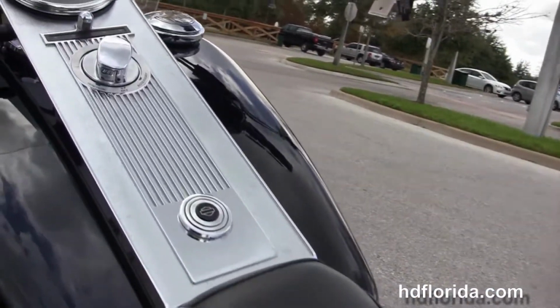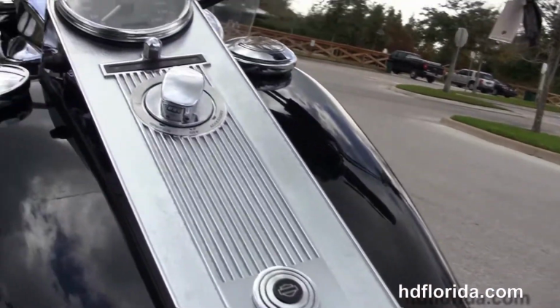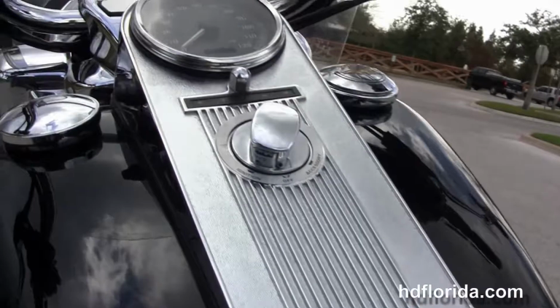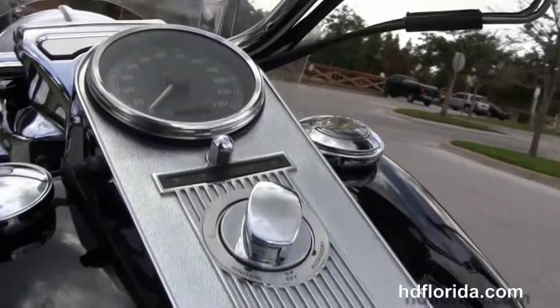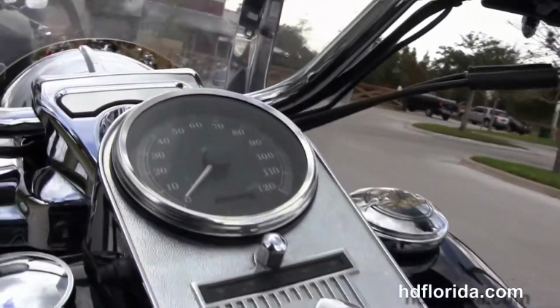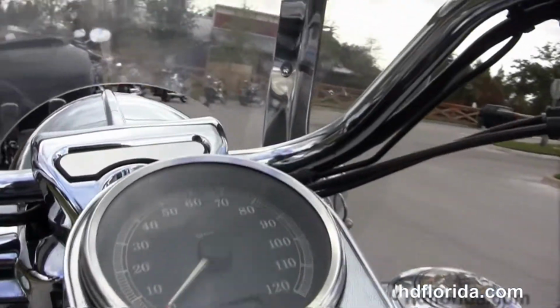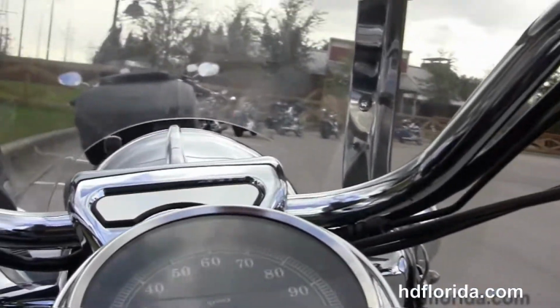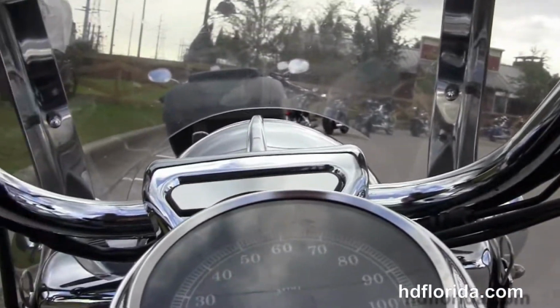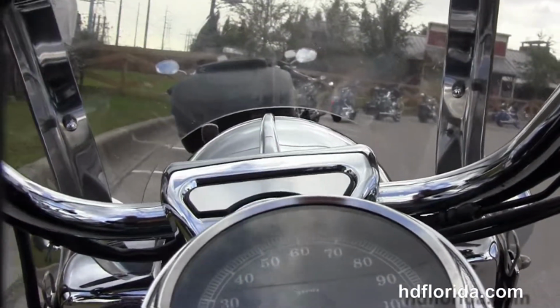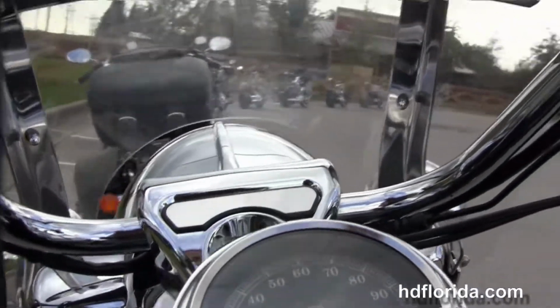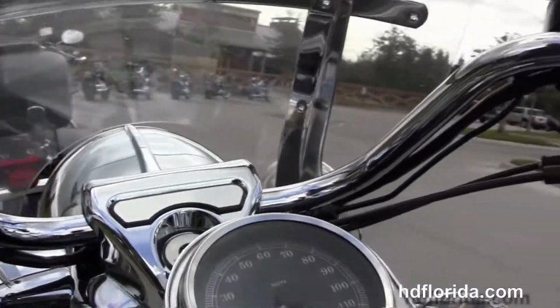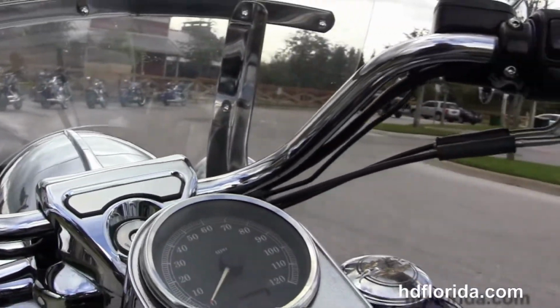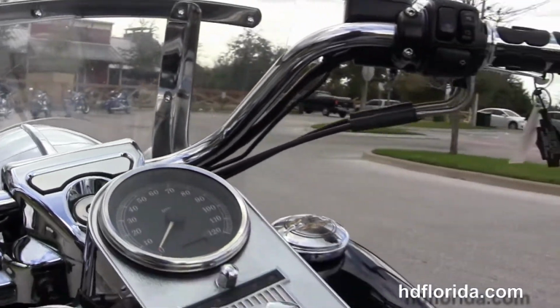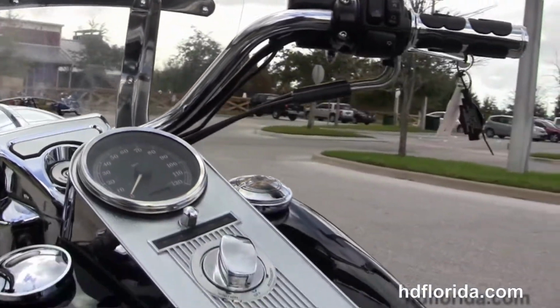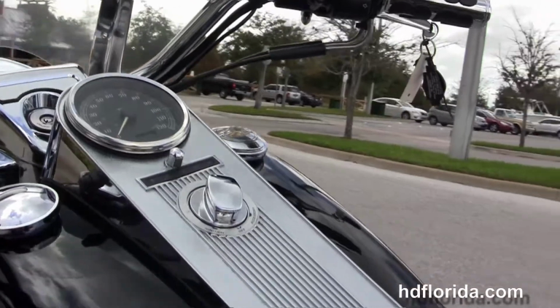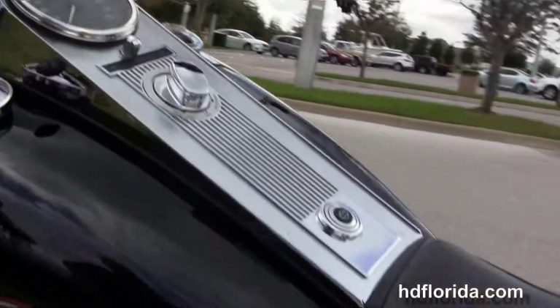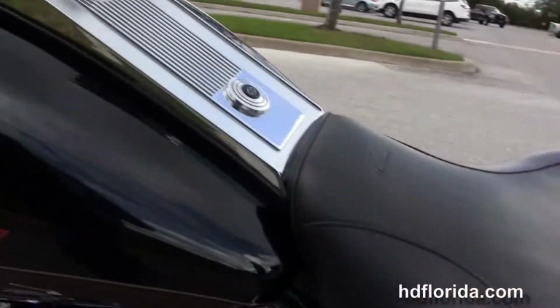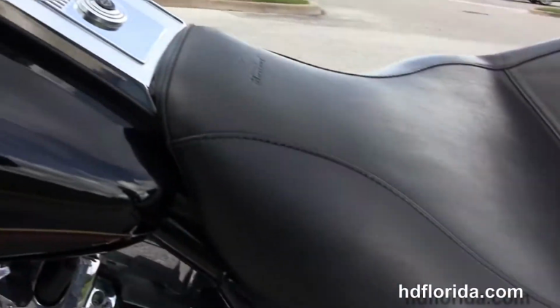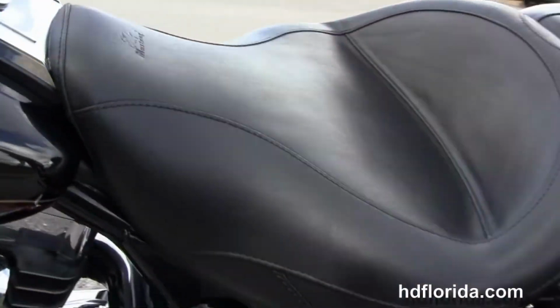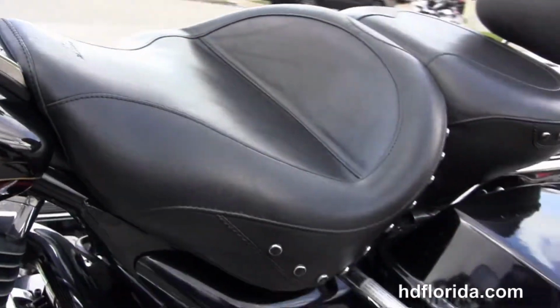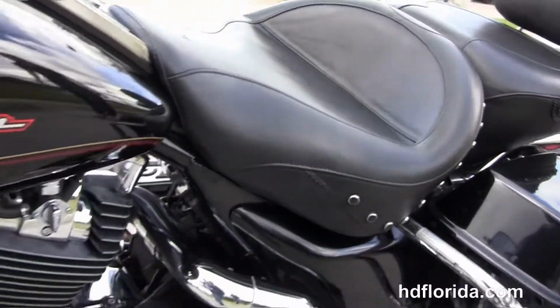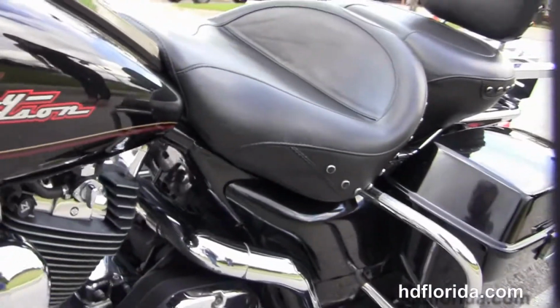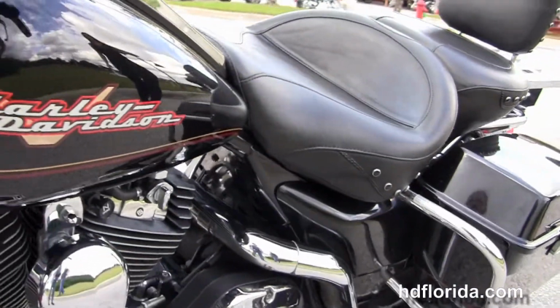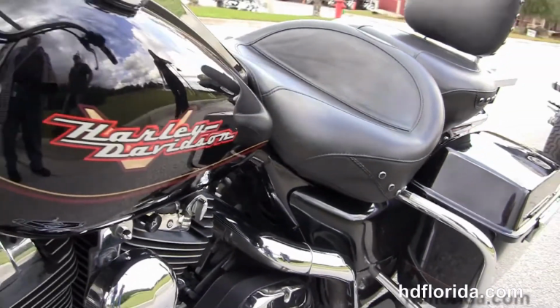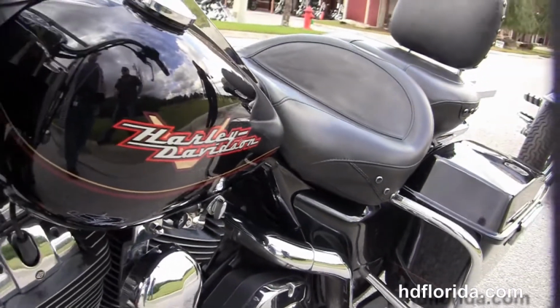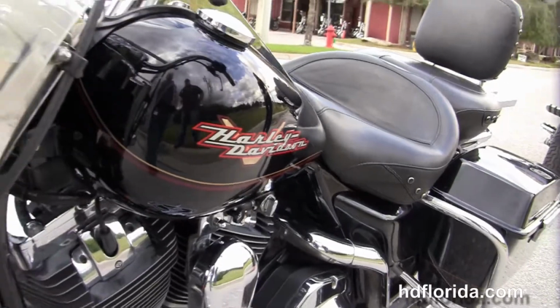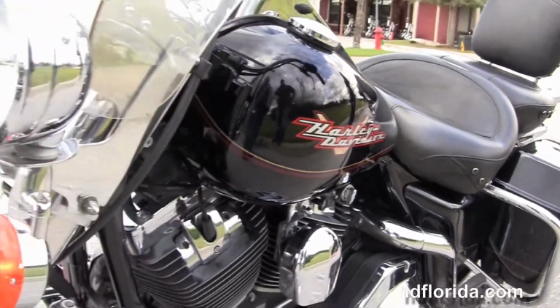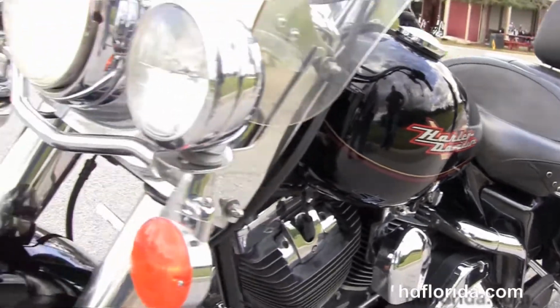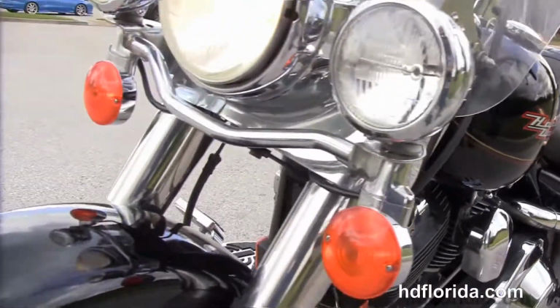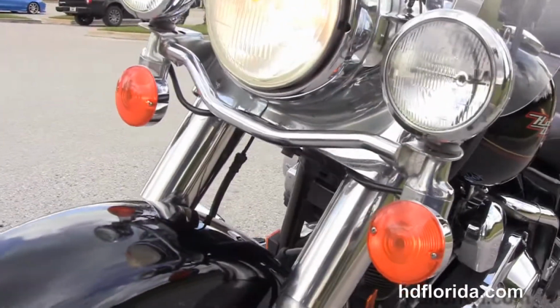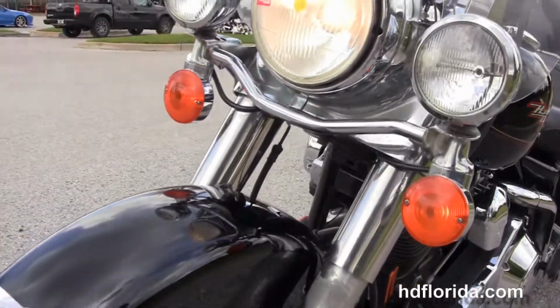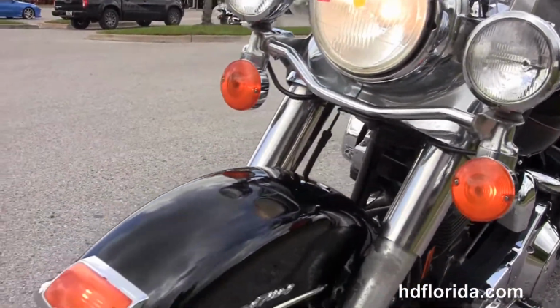Chrome tank trim. The upgraded heritage-style pull-back bars with upgraded grips. That's a classic headlight nacelle out front with the chrome passing lamps and a full-size attached windshield, with spikes in black.